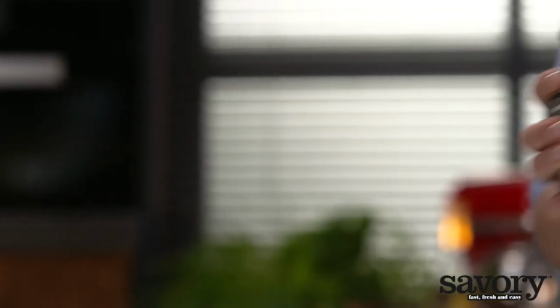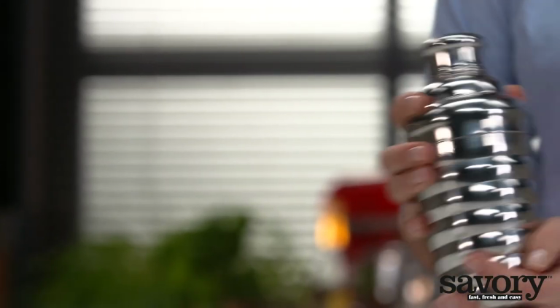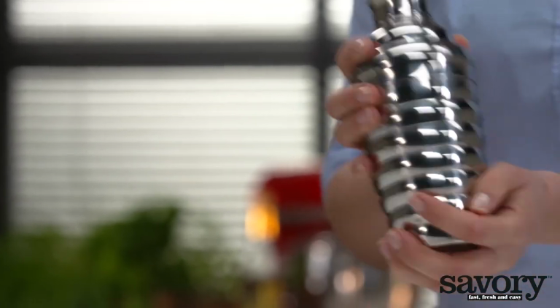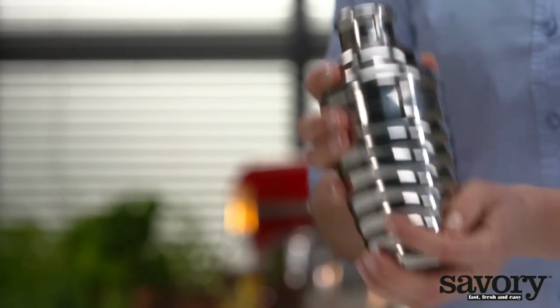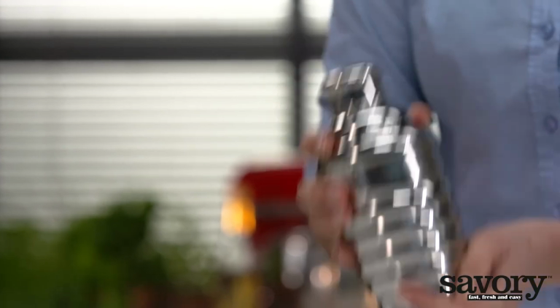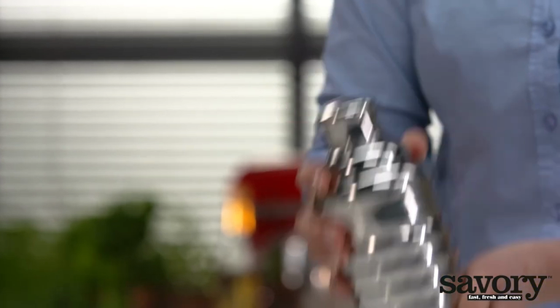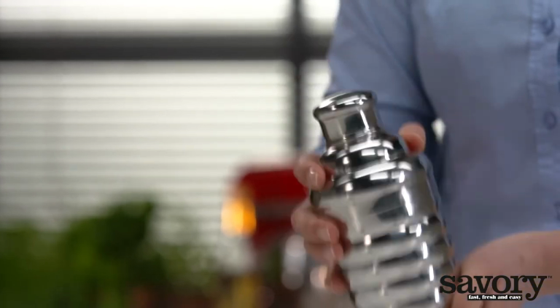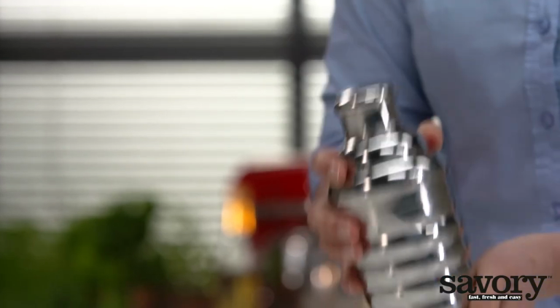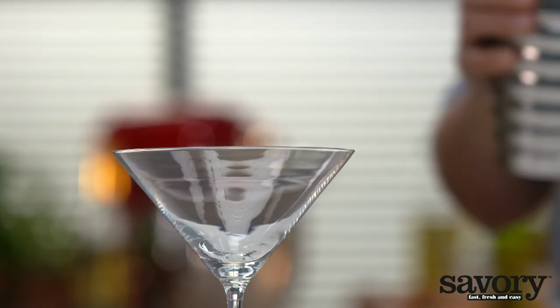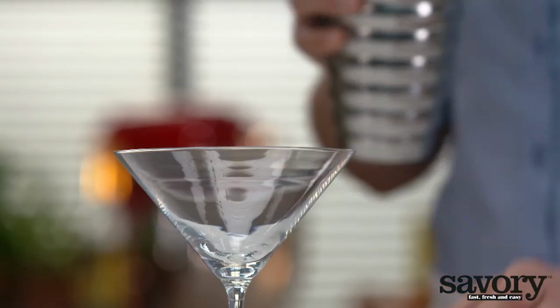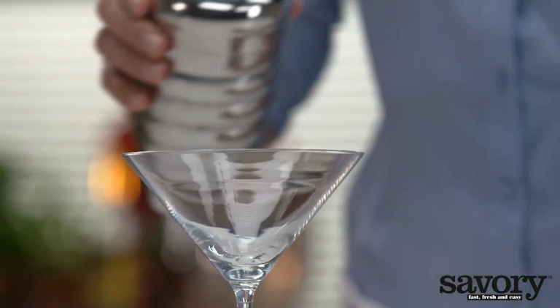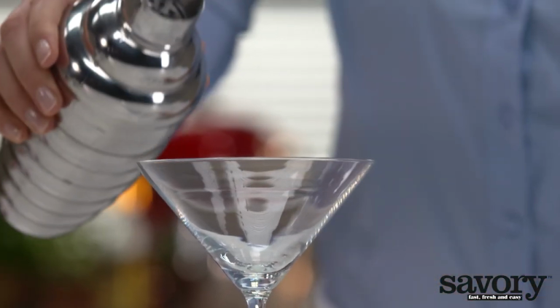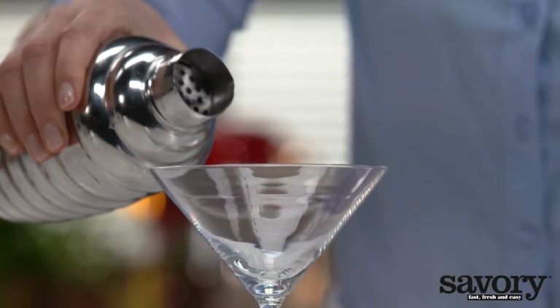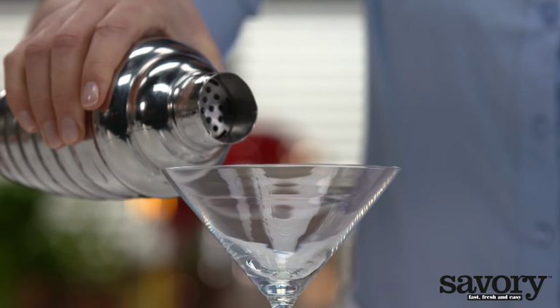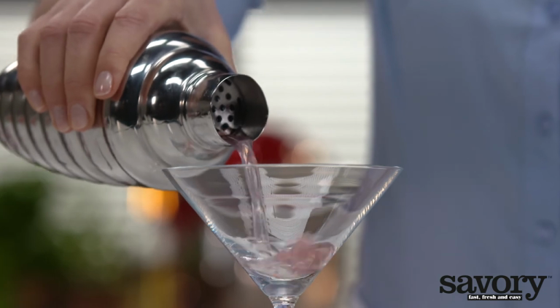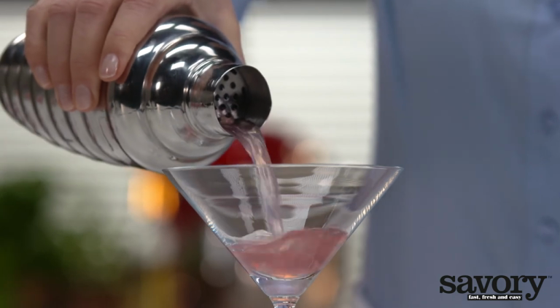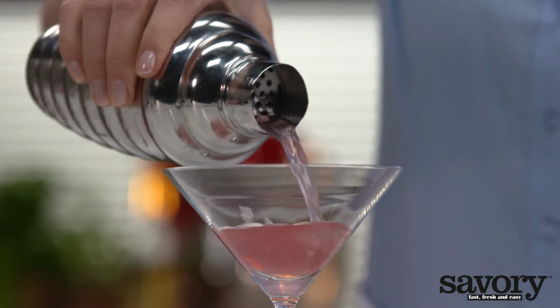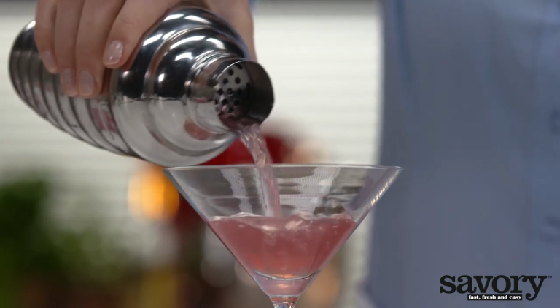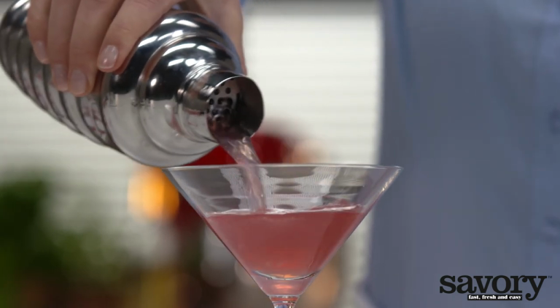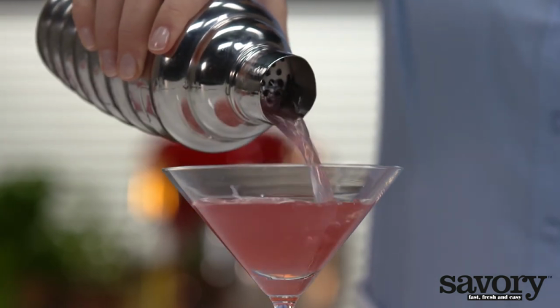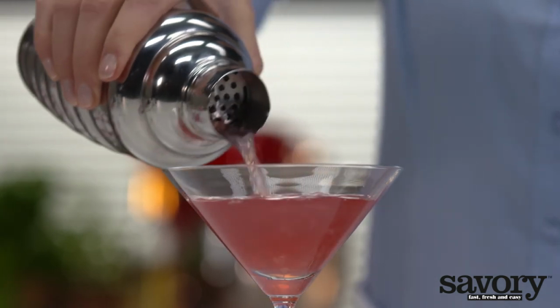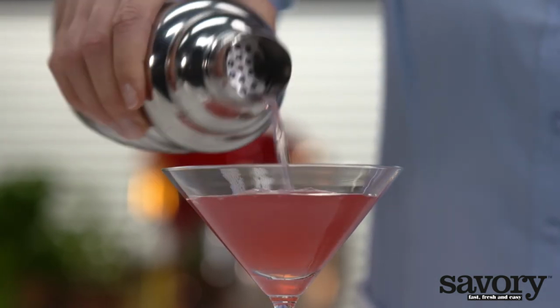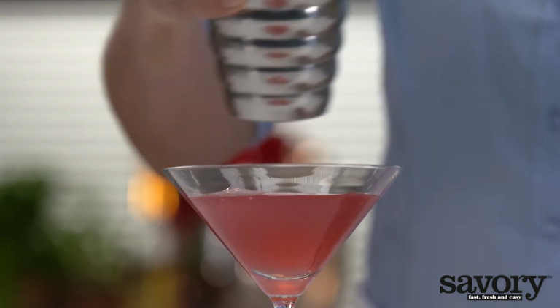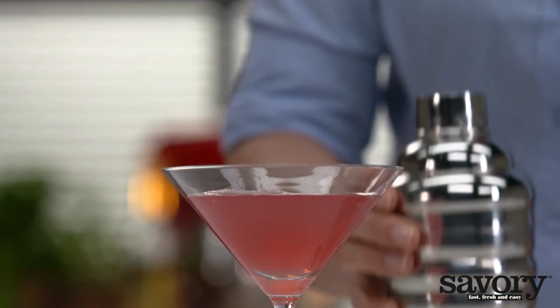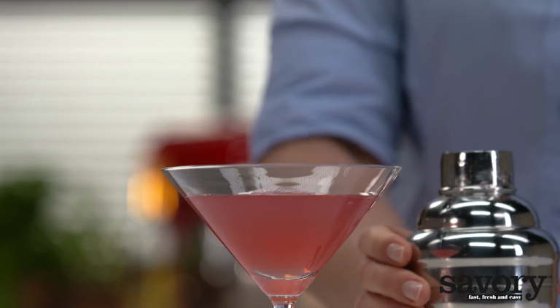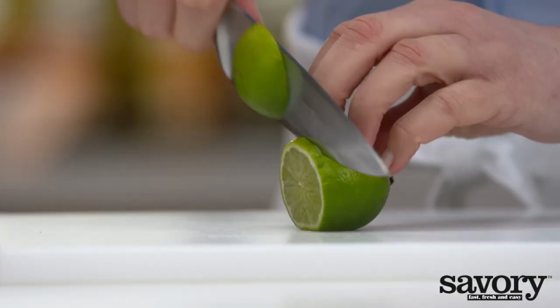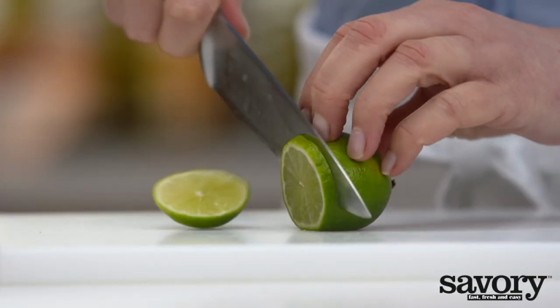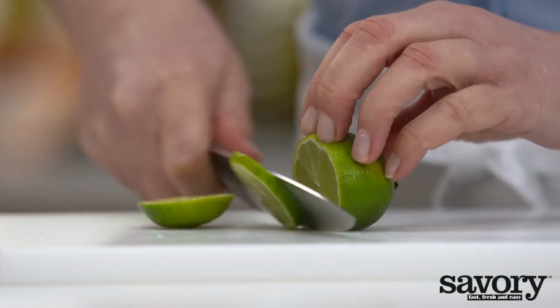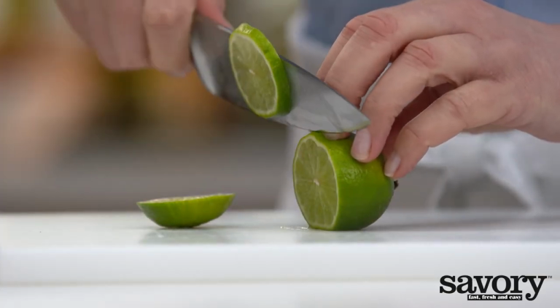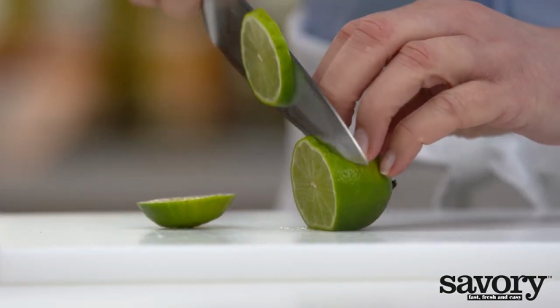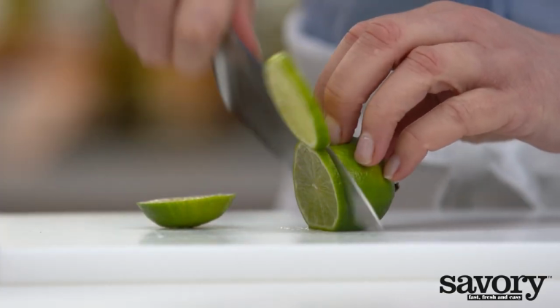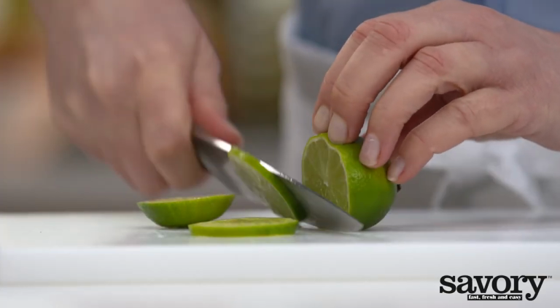Shake well. Divide the Cosmos among four cocktail glasses. Cut one lime into four thin slices.